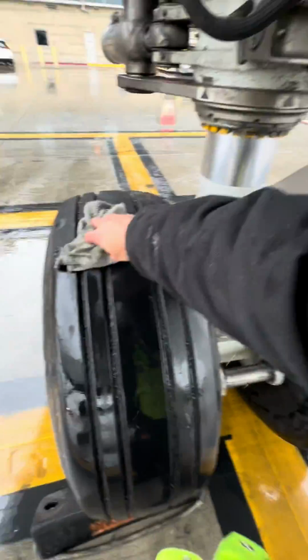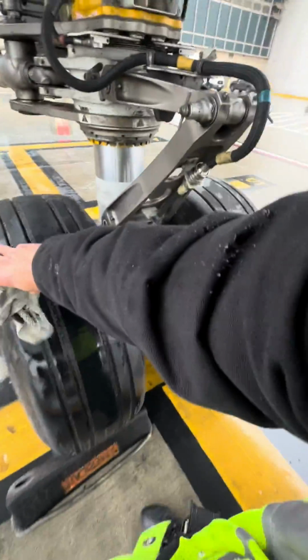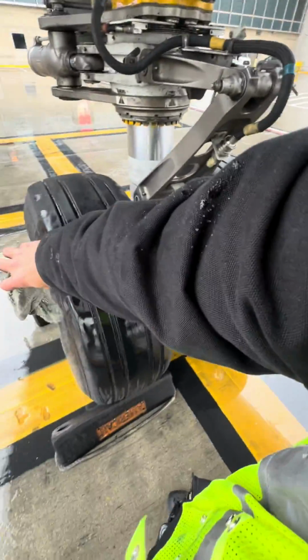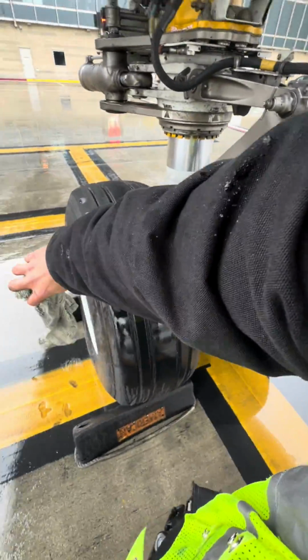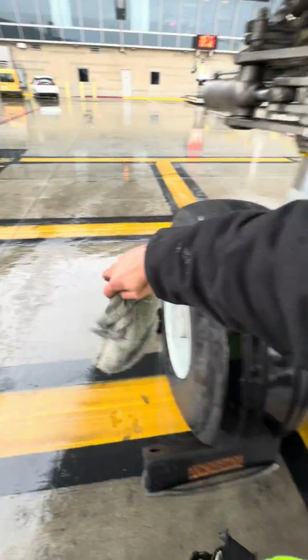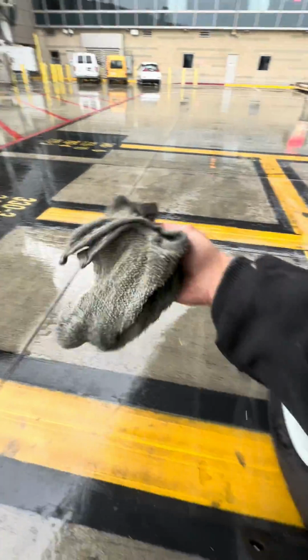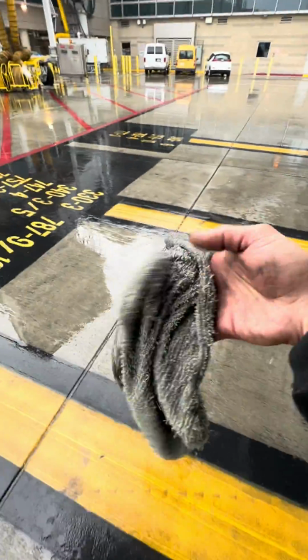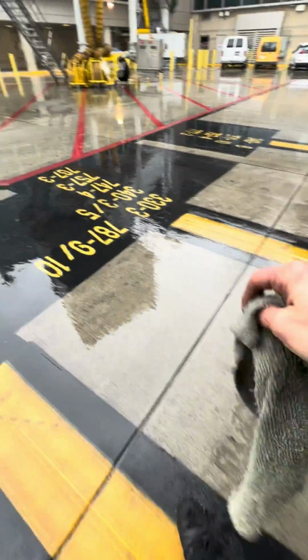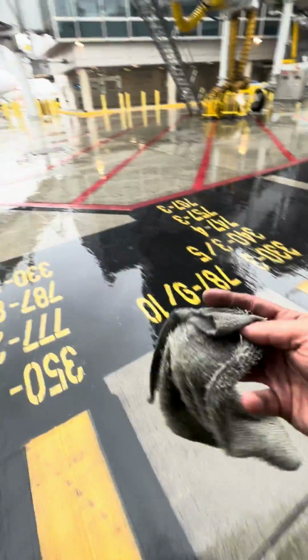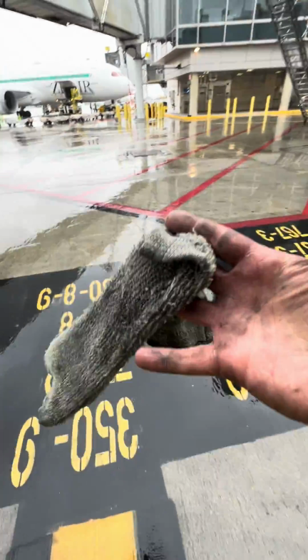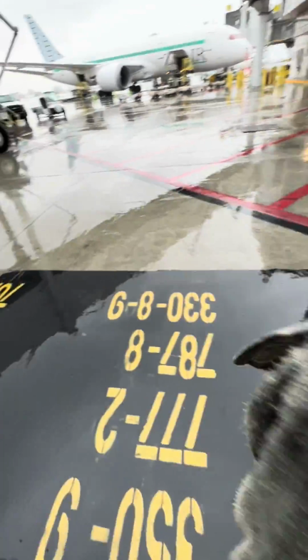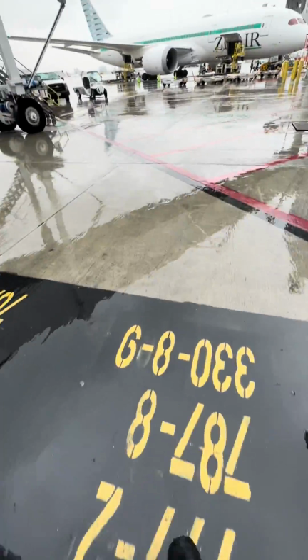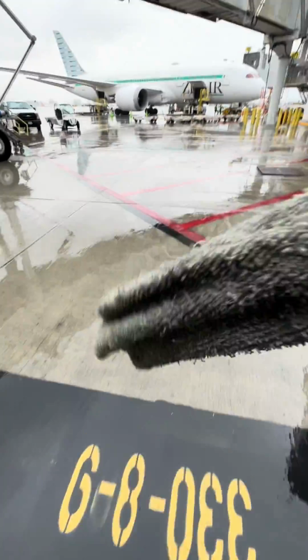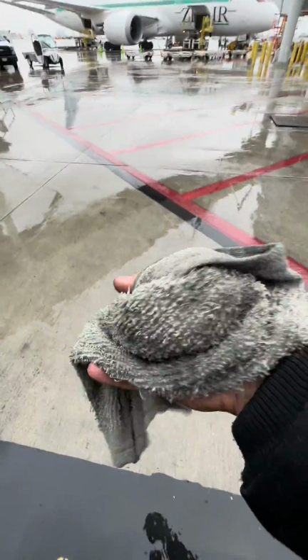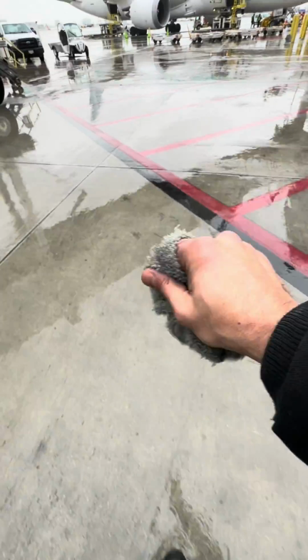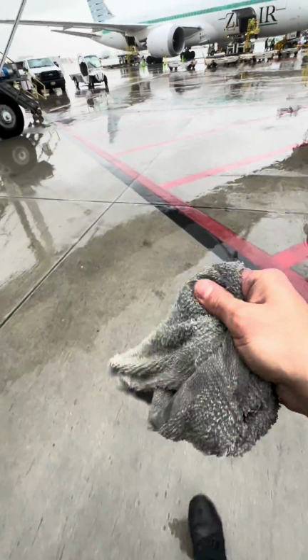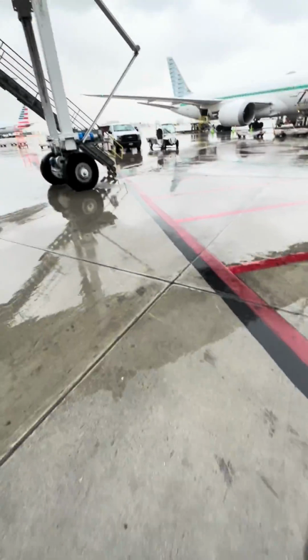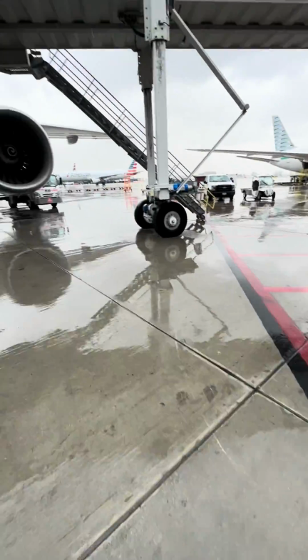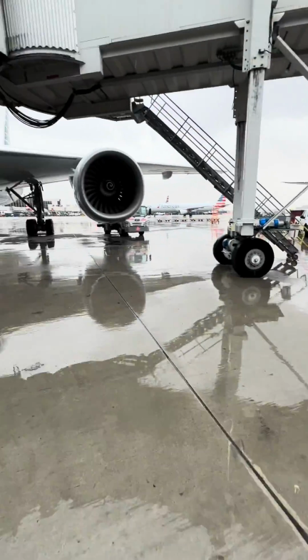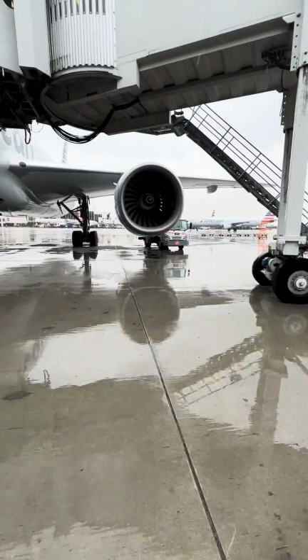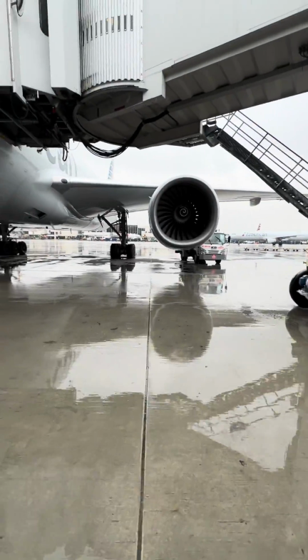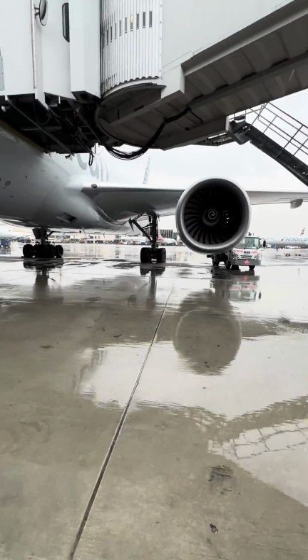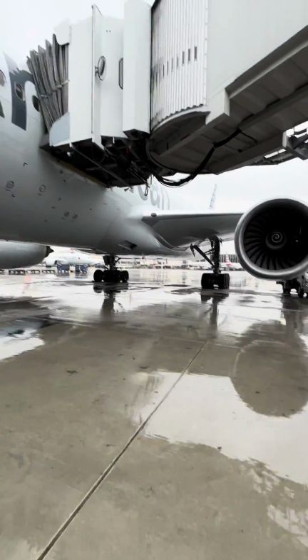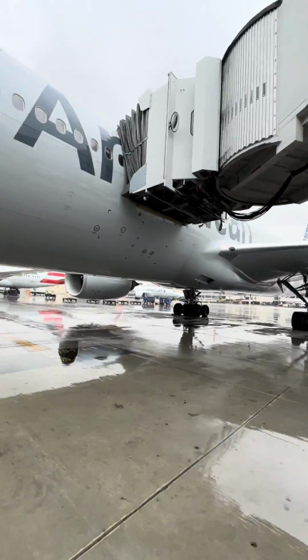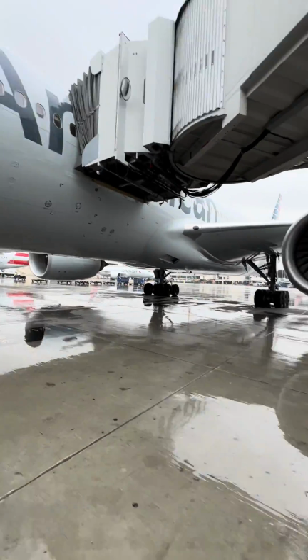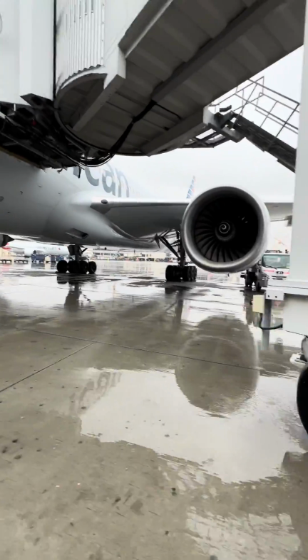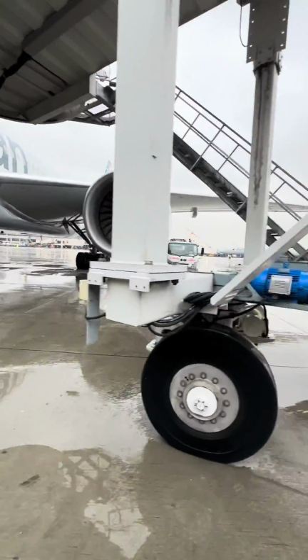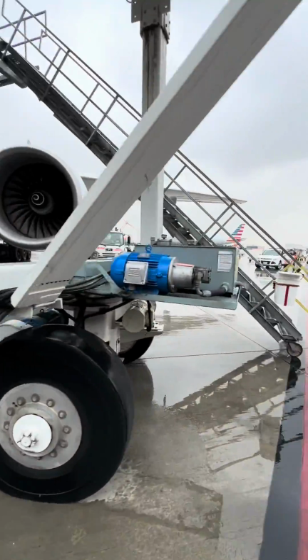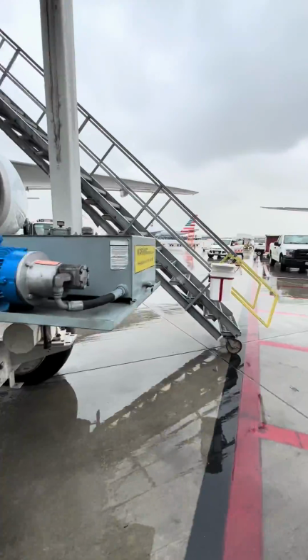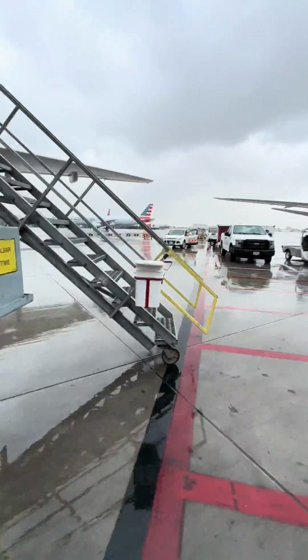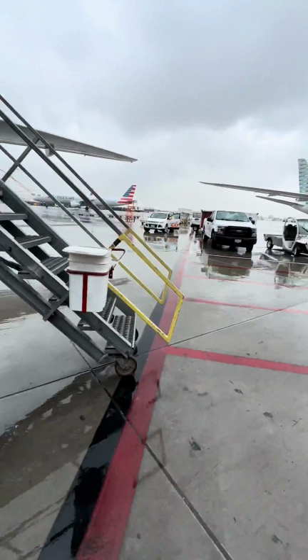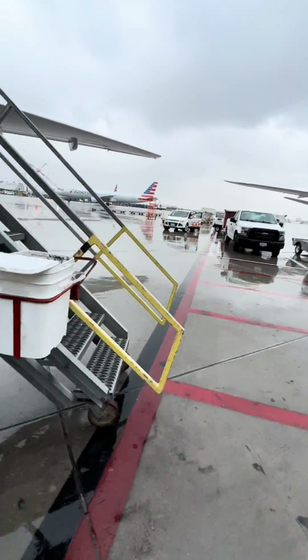Now I'm going to go upstairs and do the paperwork. But that's about it, guys — all in a day's work. Aircraft gets dispatched and everybody's safe. Take care, have fun.